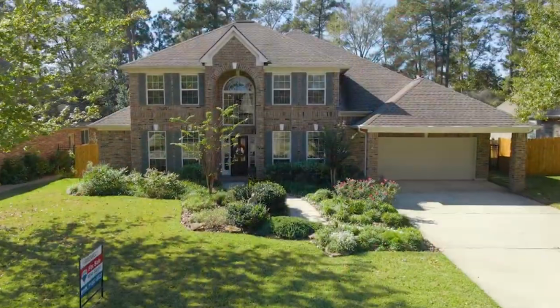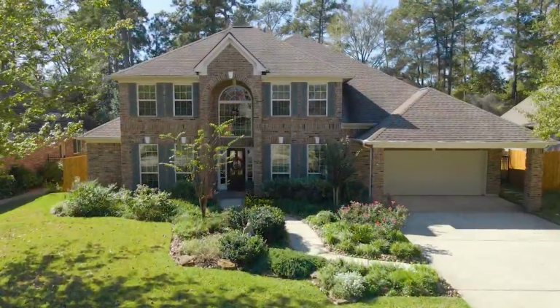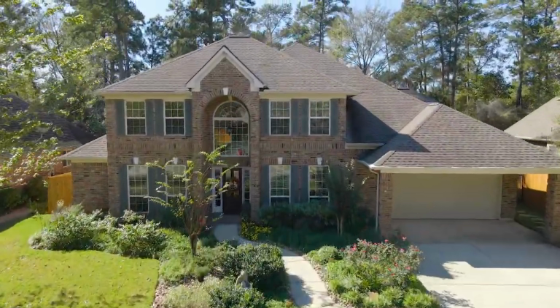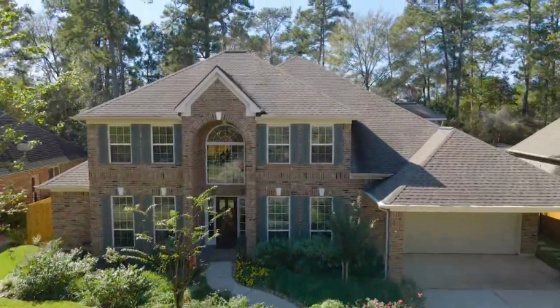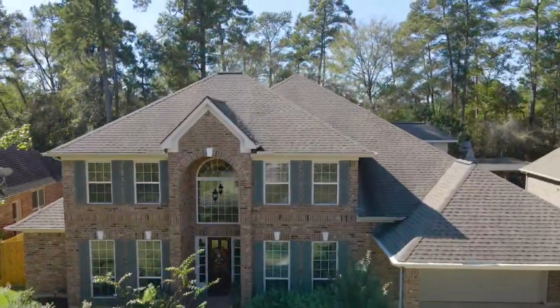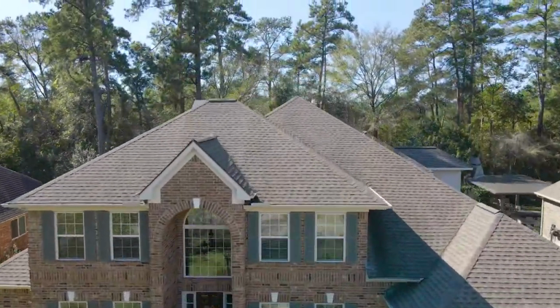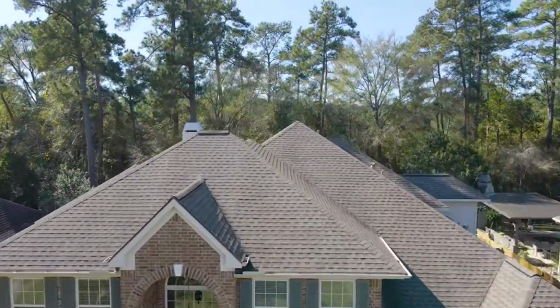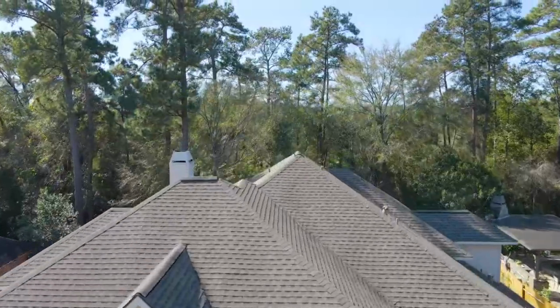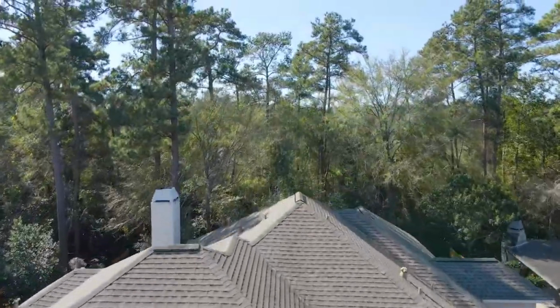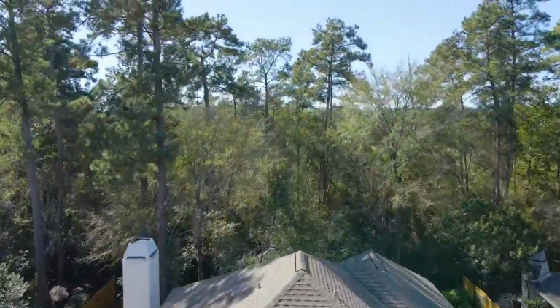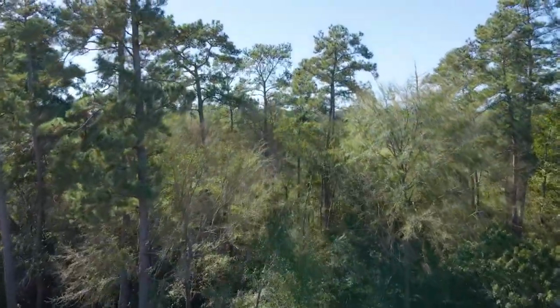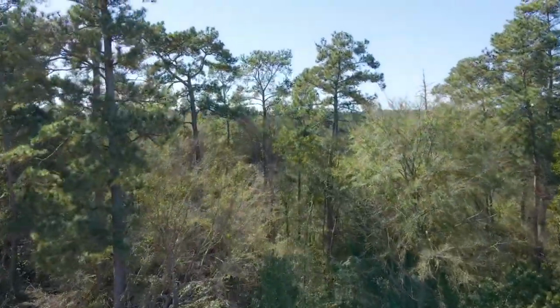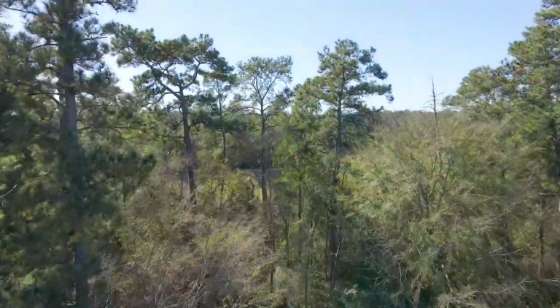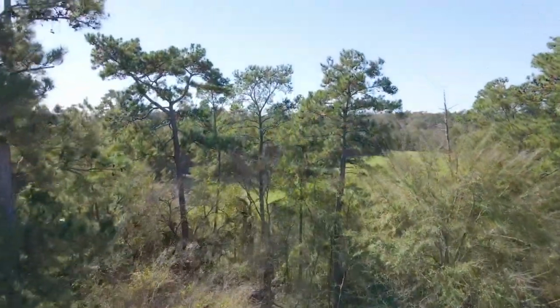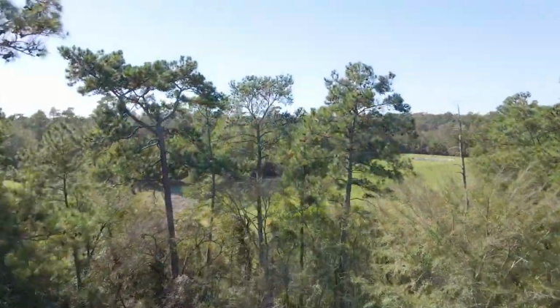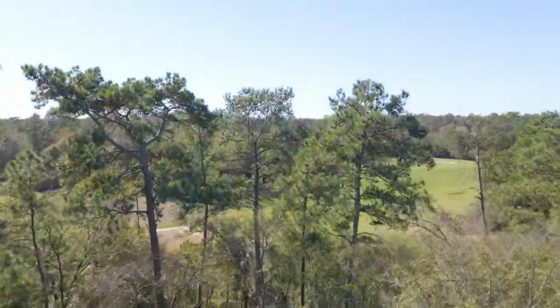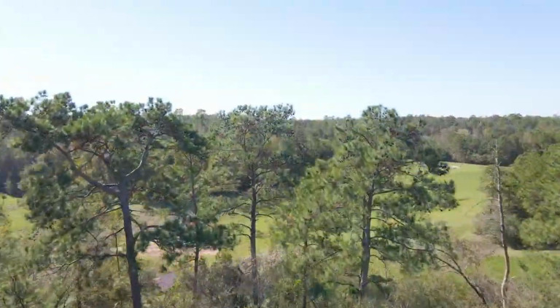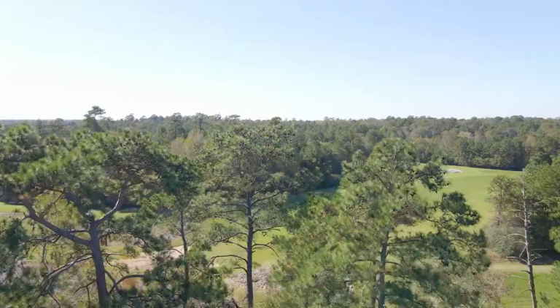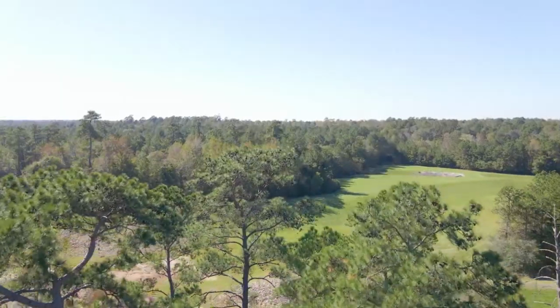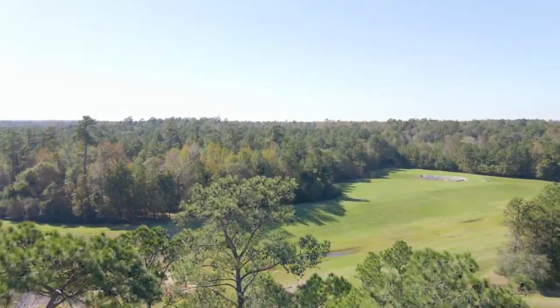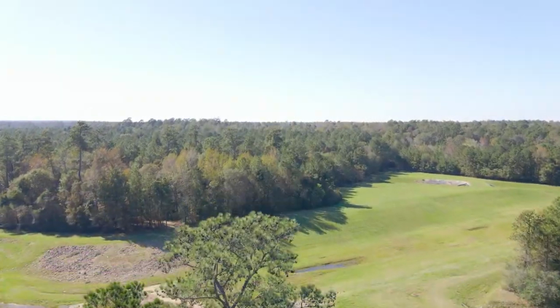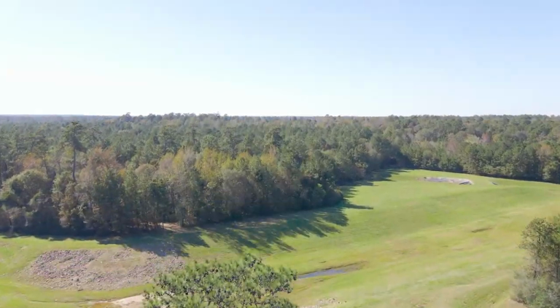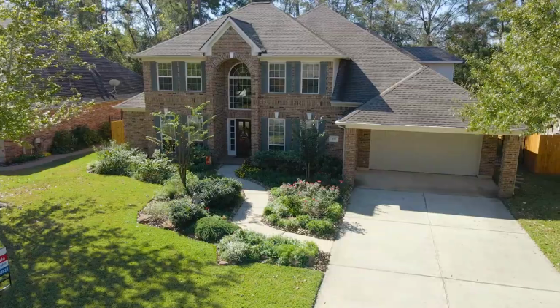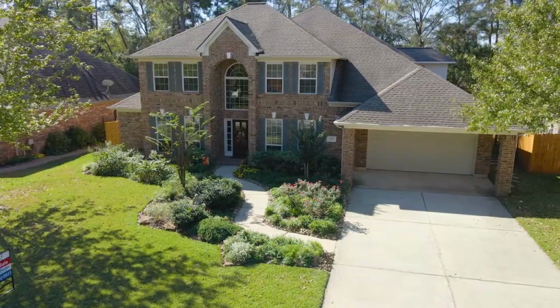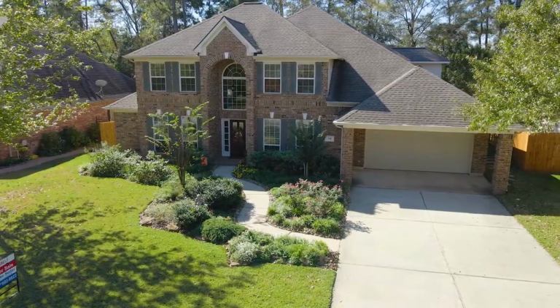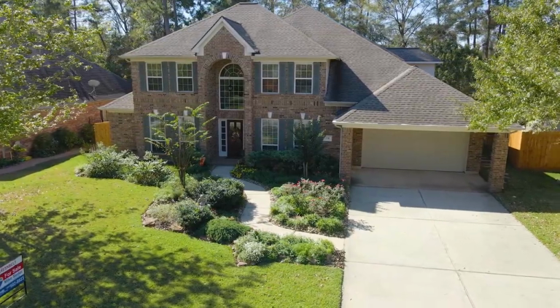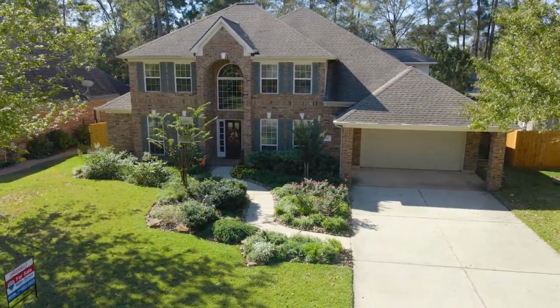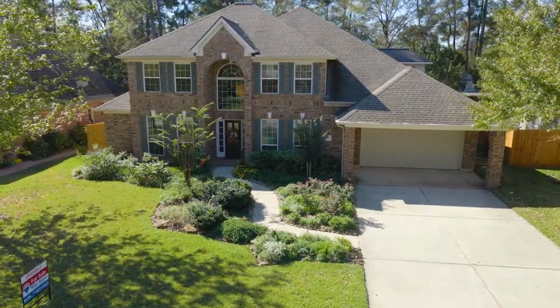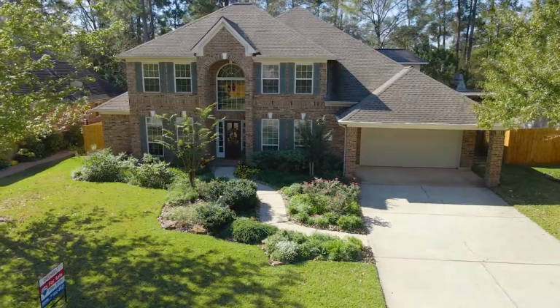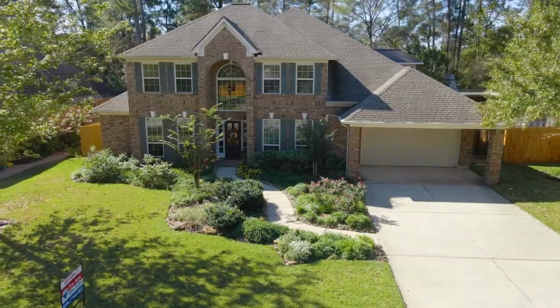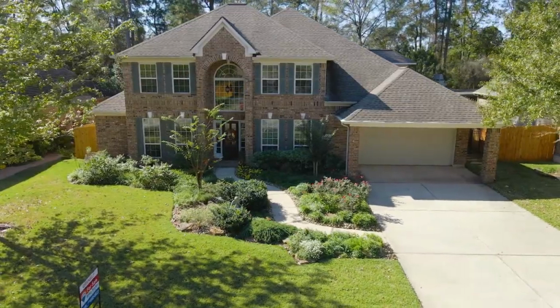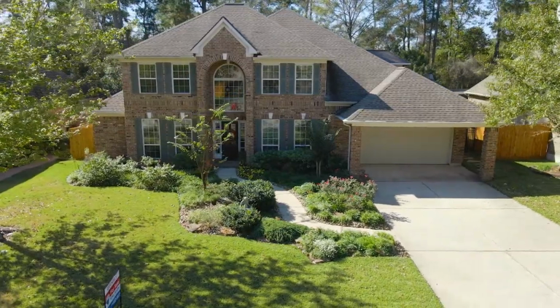Meticulously maintained, this emerald home backs to a private nature reserve in Indian Springs, in close proximity to two shopping centers with plenty of shops and restaurants, and the George Mitchell Nature Preserve where you can enjoy endless hike and bike trails.